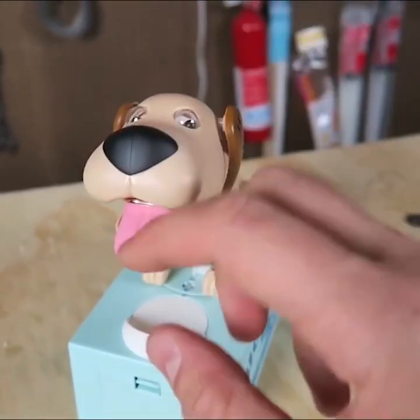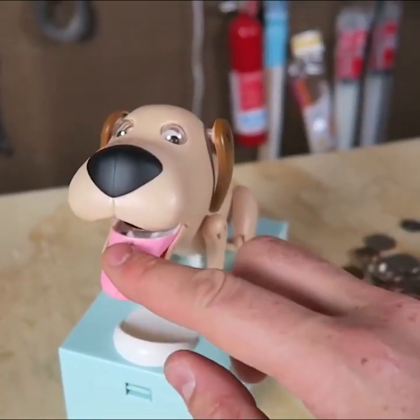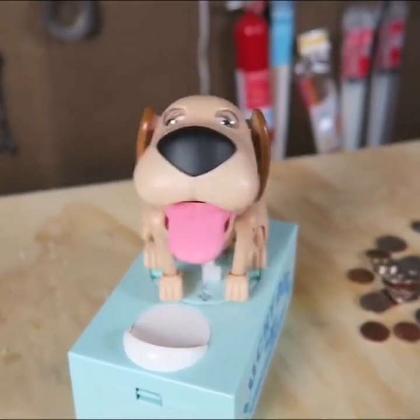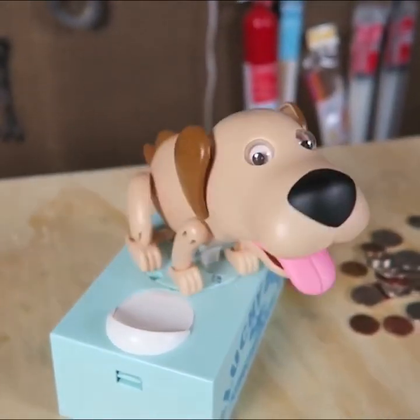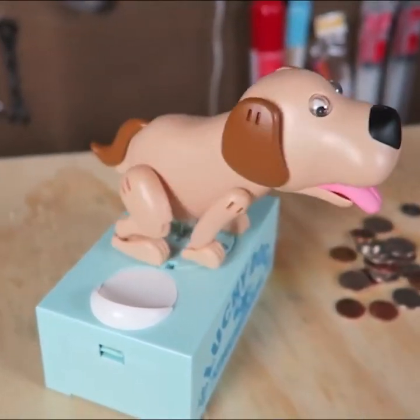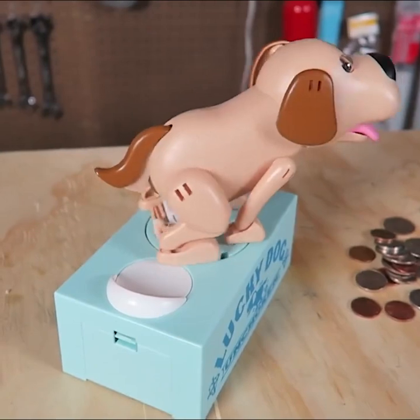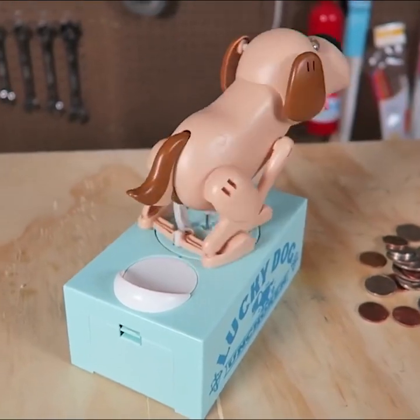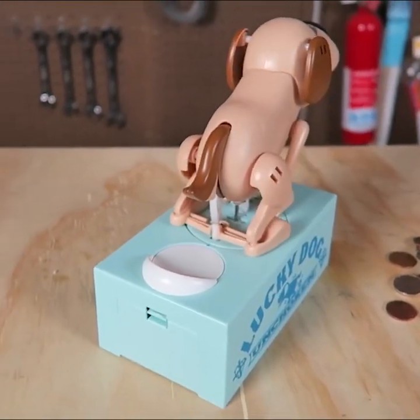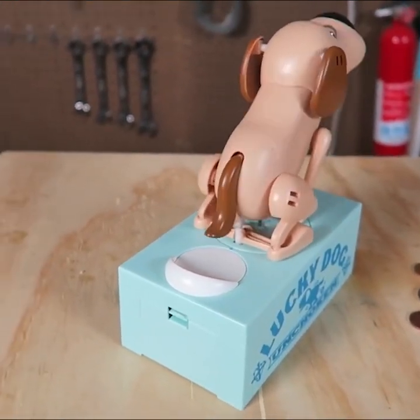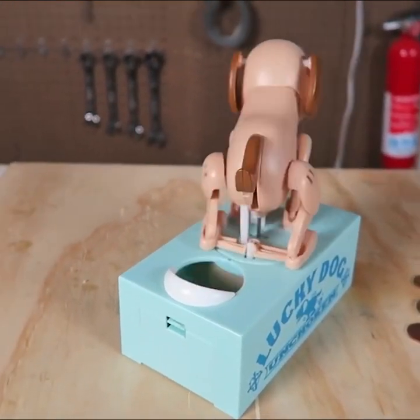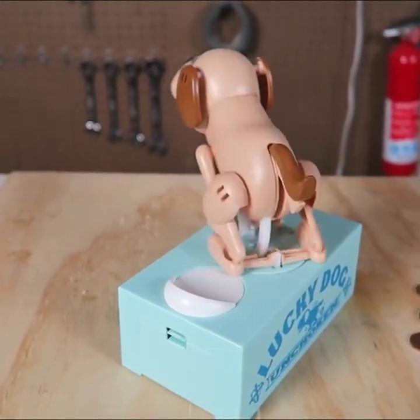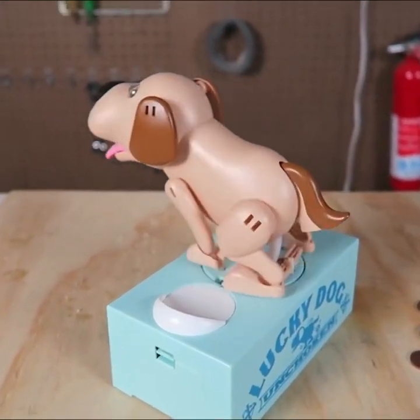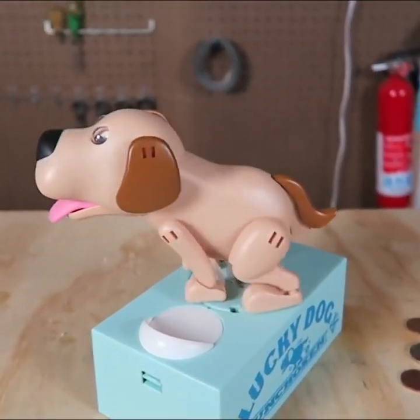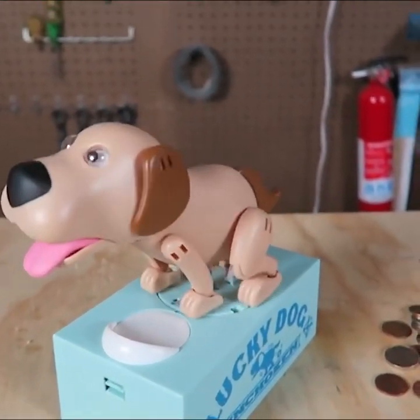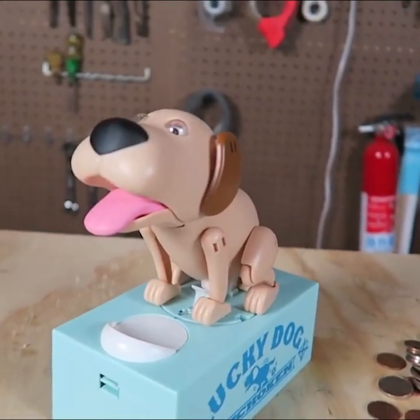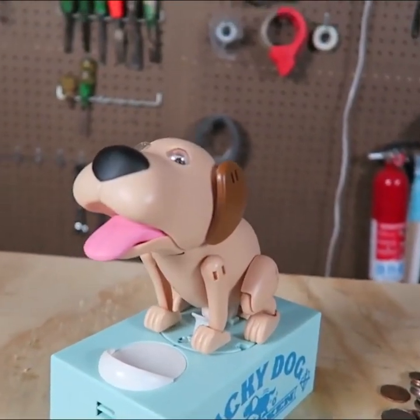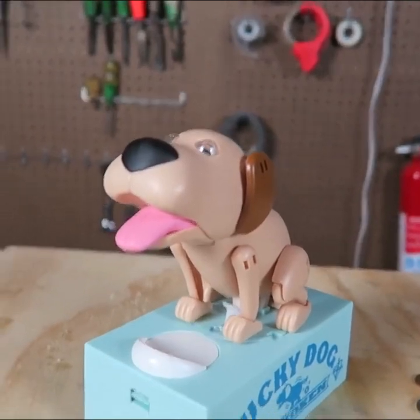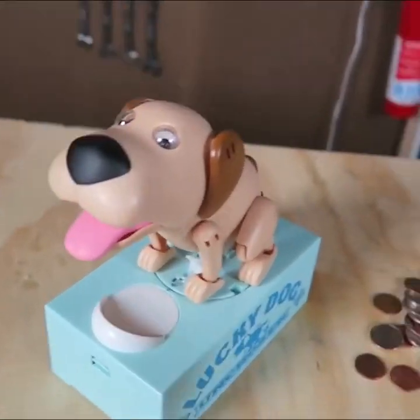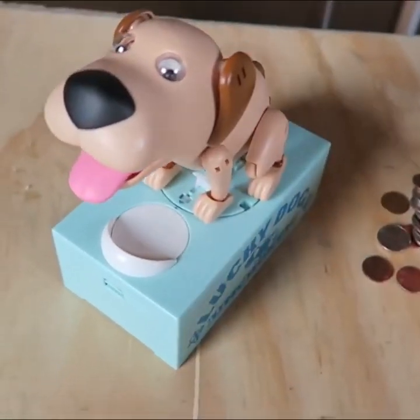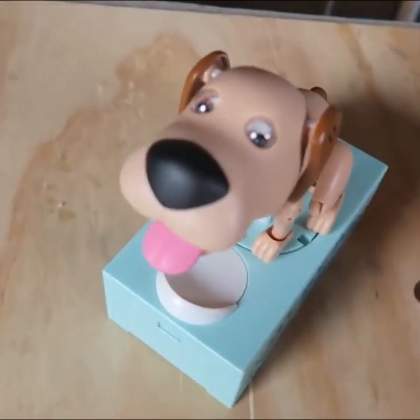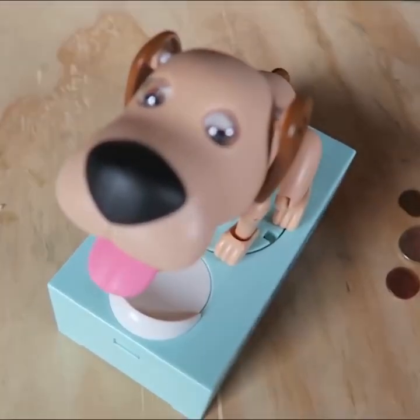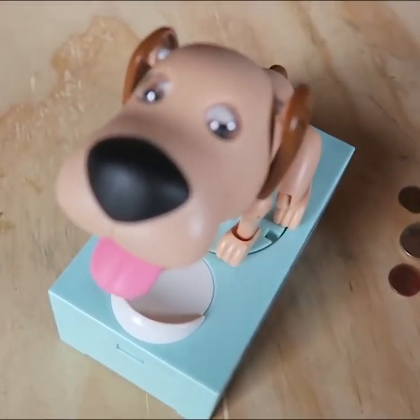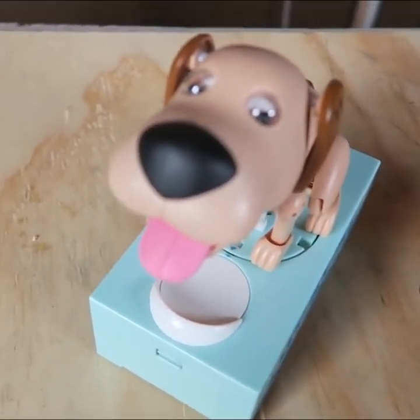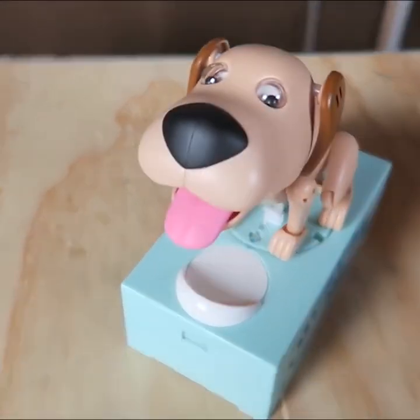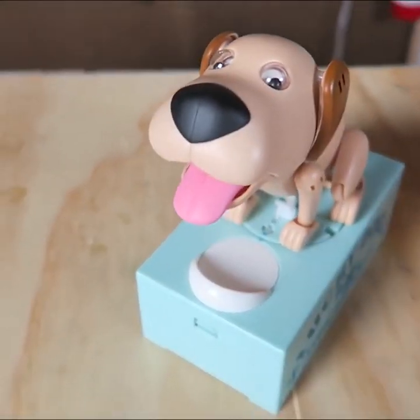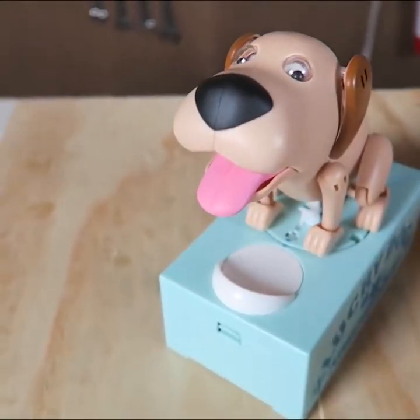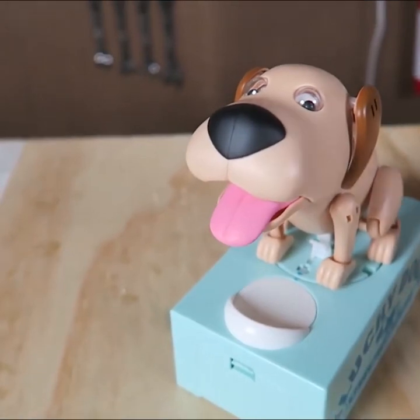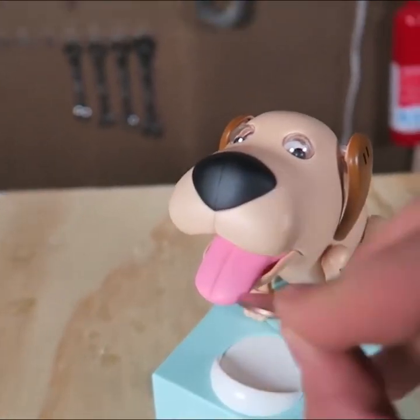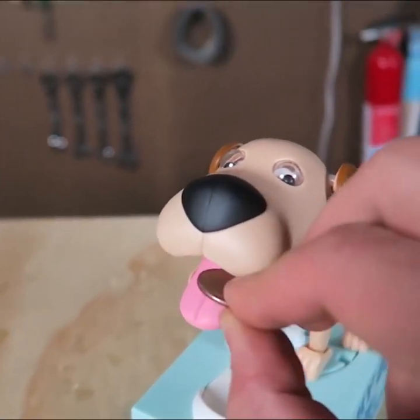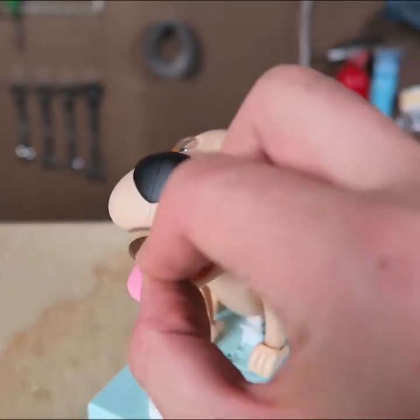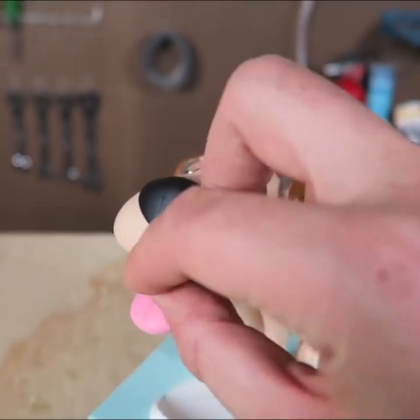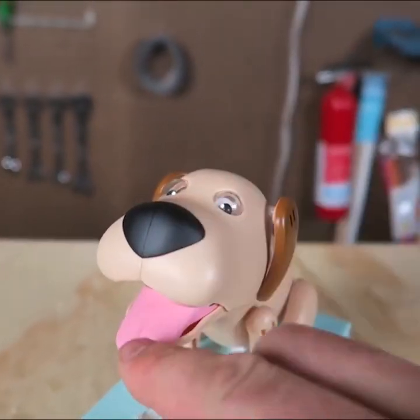Feed the coin, press it. It turns around and poops the coin out. Wow, I love this. Look at him — happy doggy. Let's do another one.